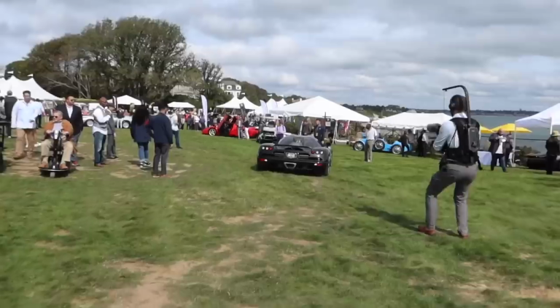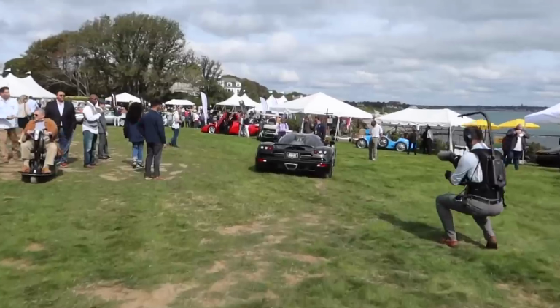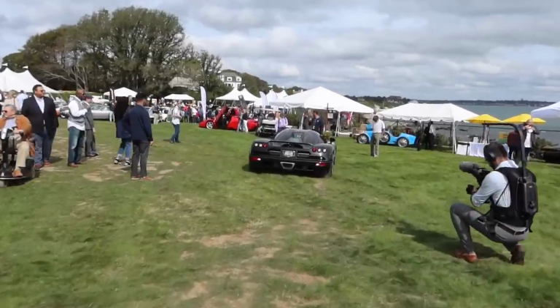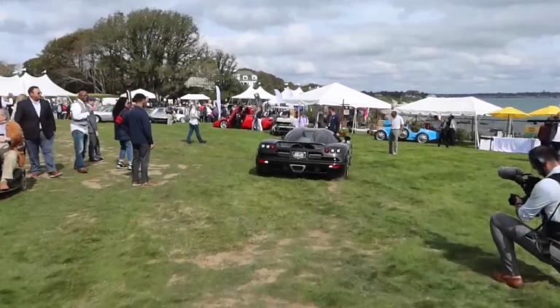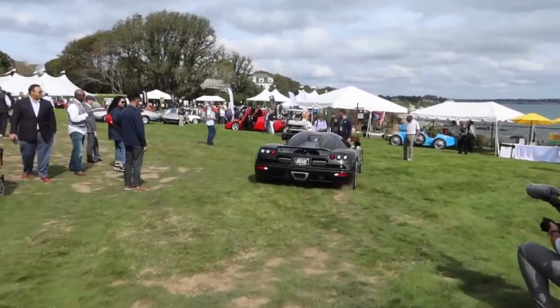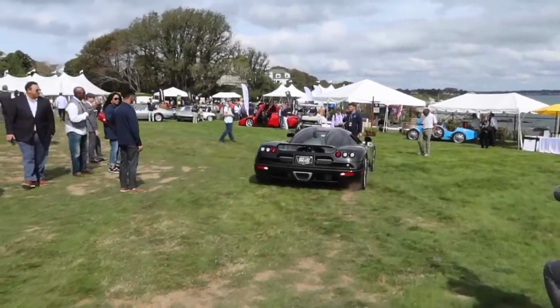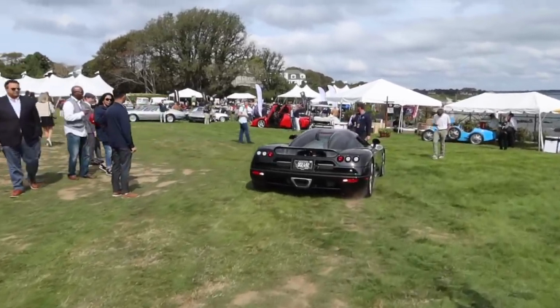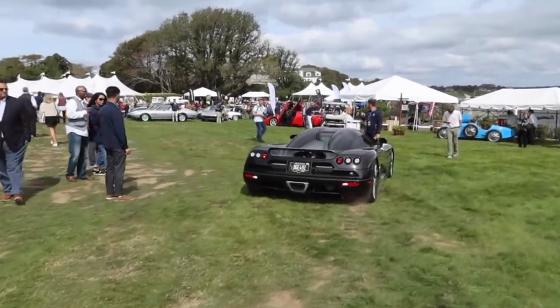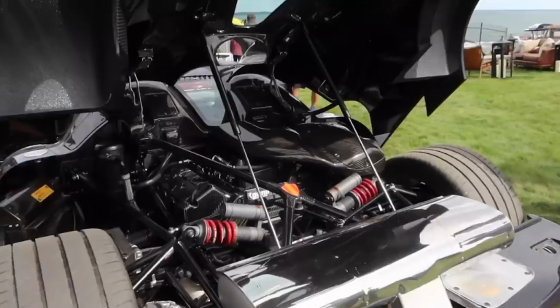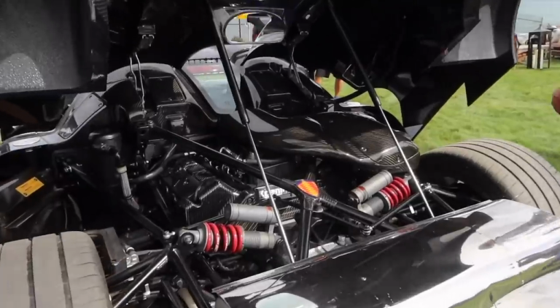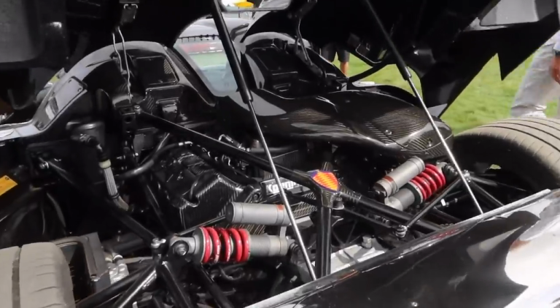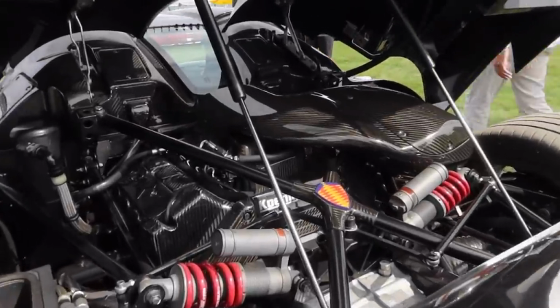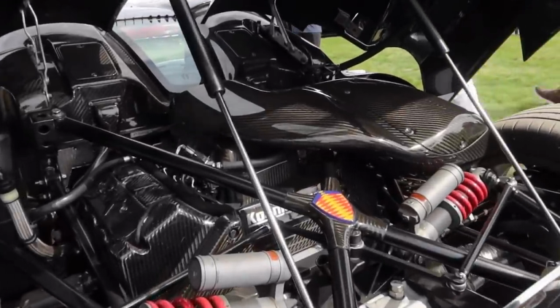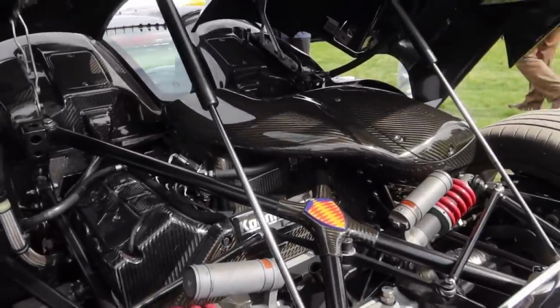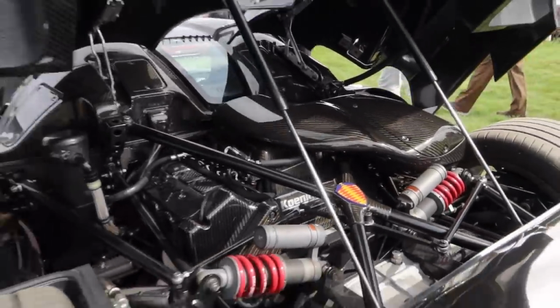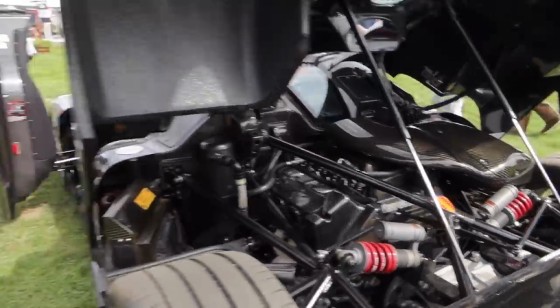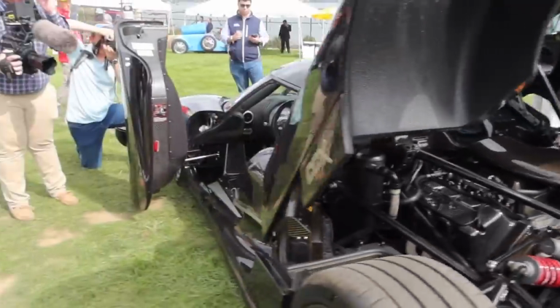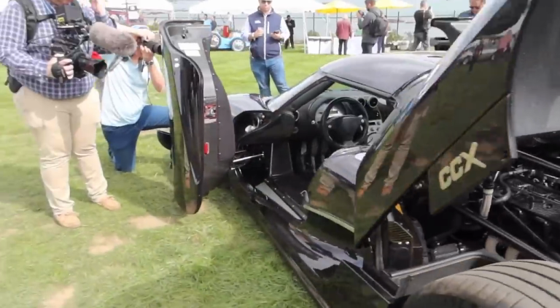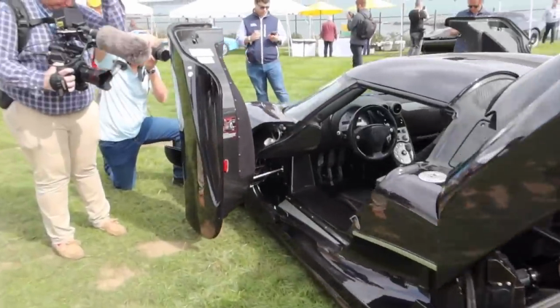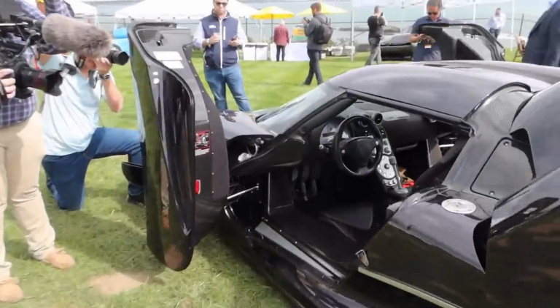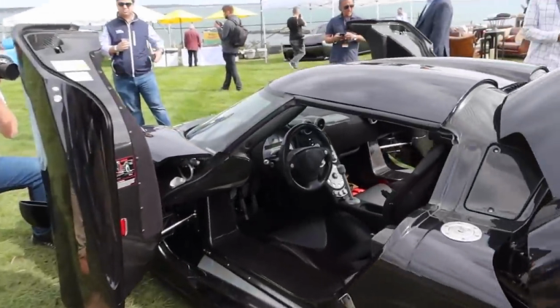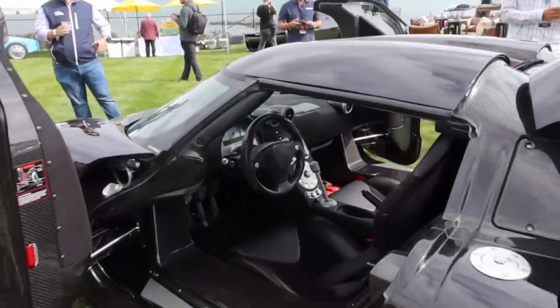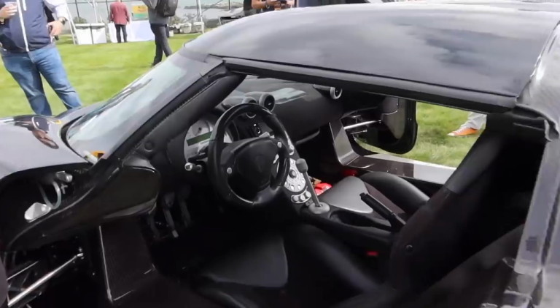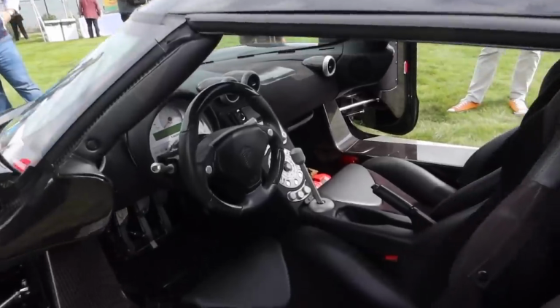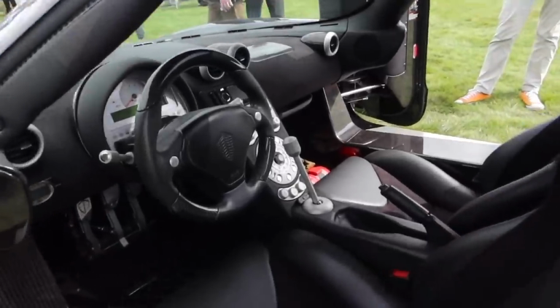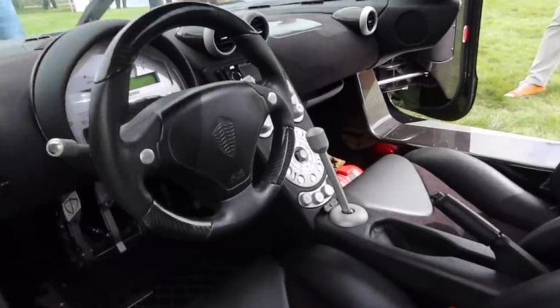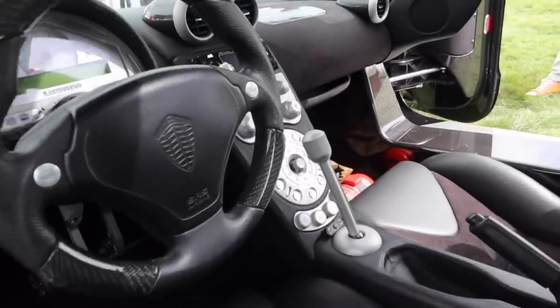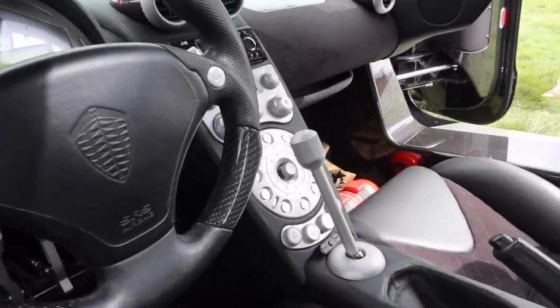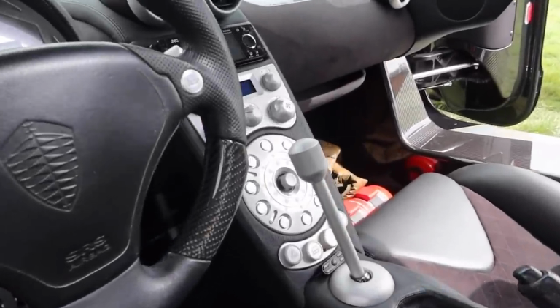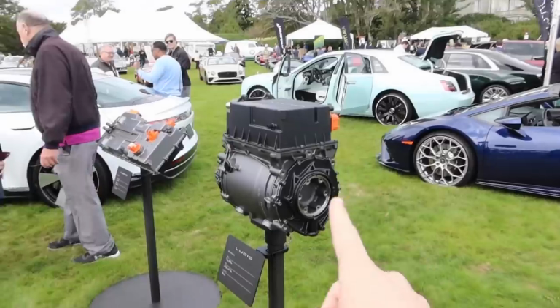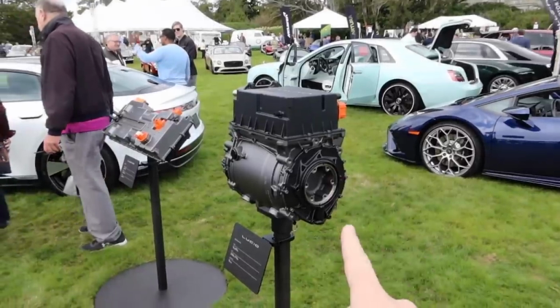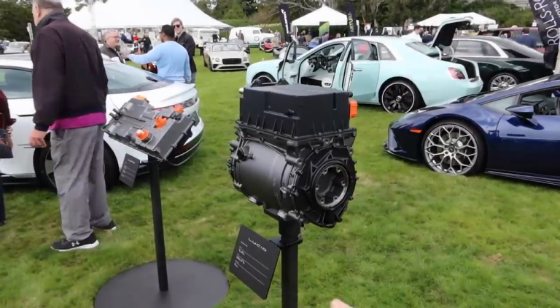Nice Koenigsegg CCX pulling up. That is absolutely spectacular. And the cool part about the CCX is it is a manual. Look at that manual transmission. How crazy is this?